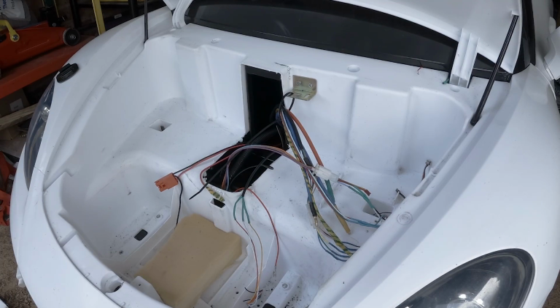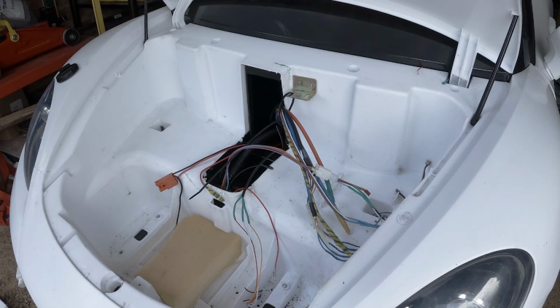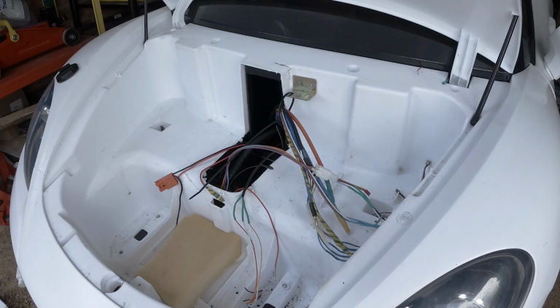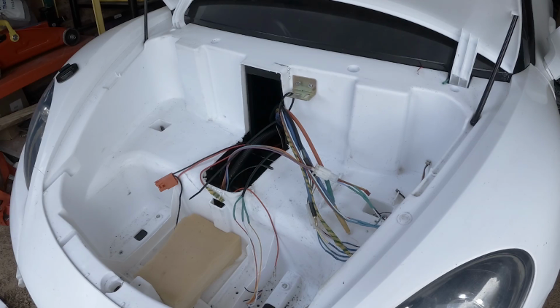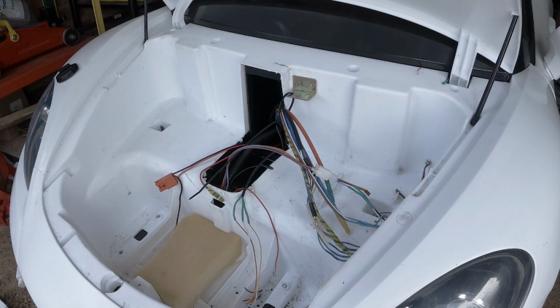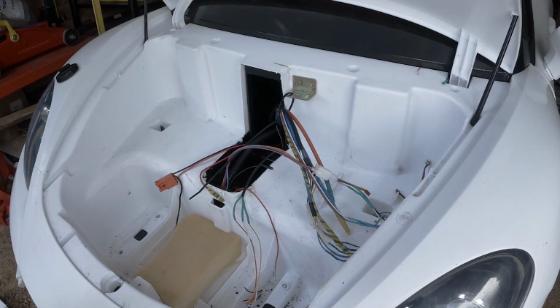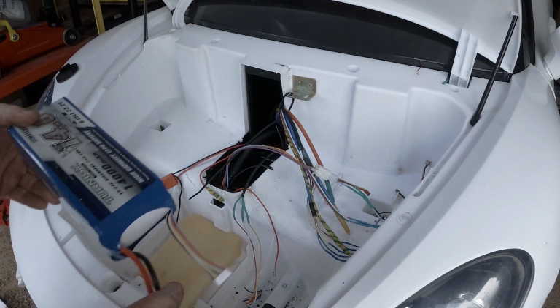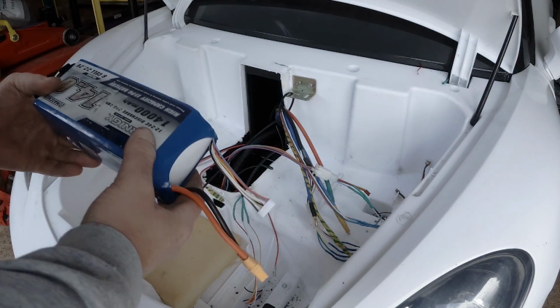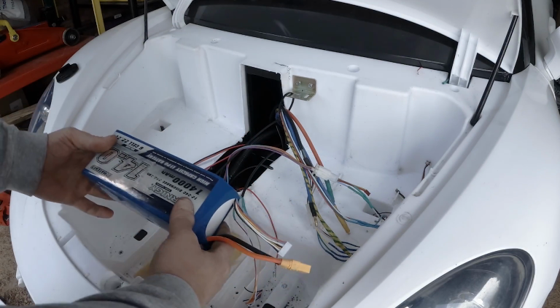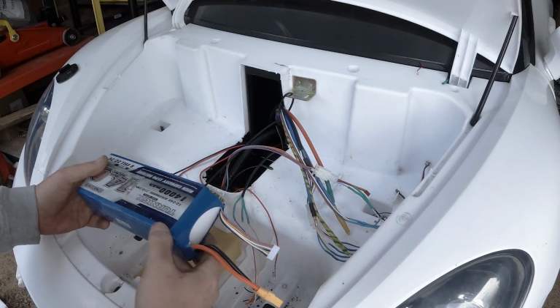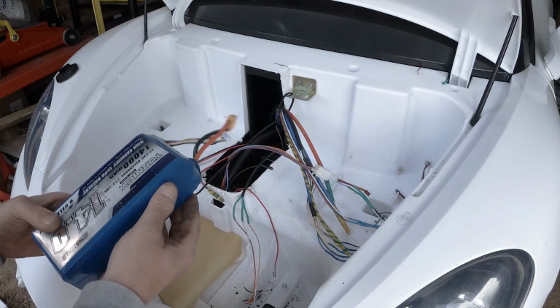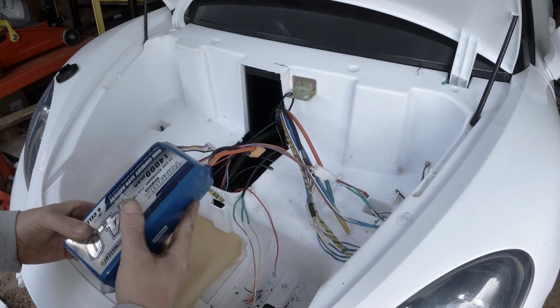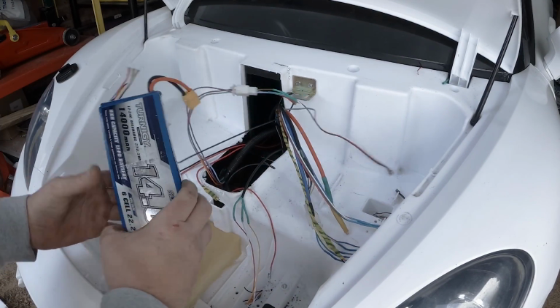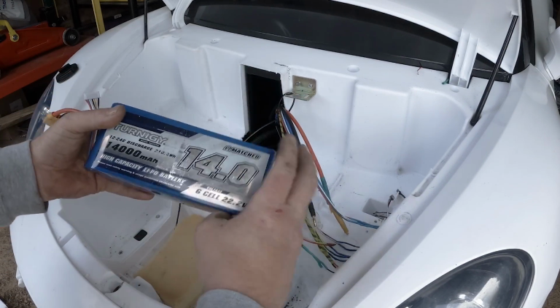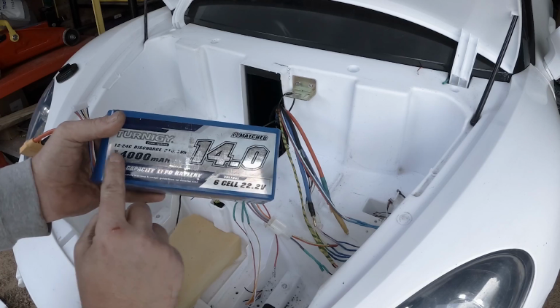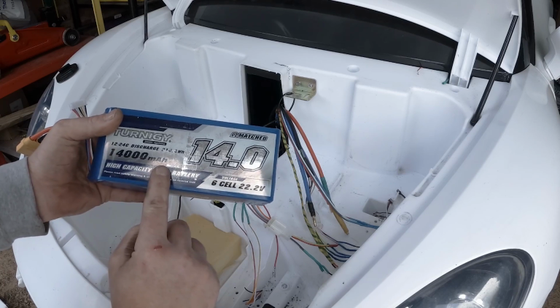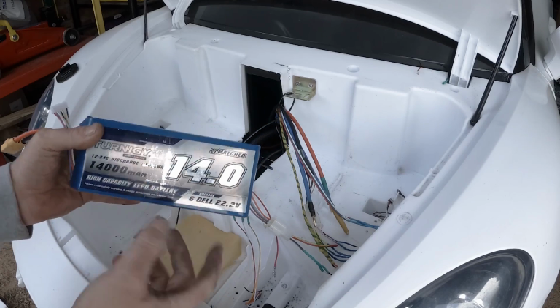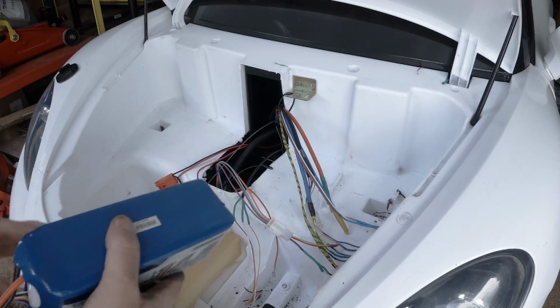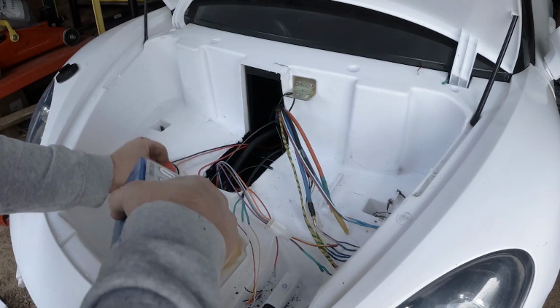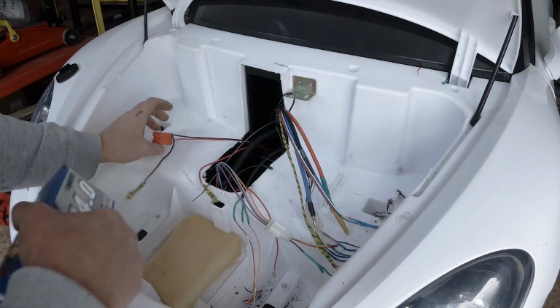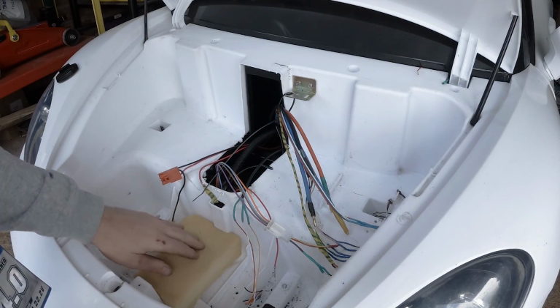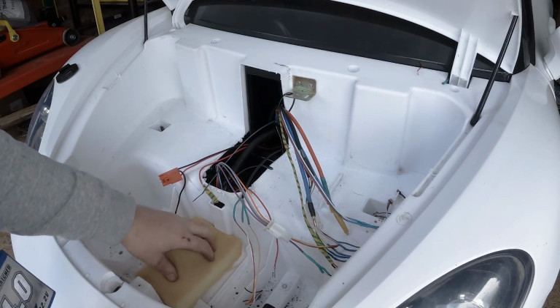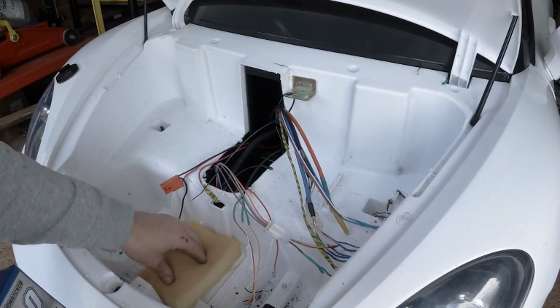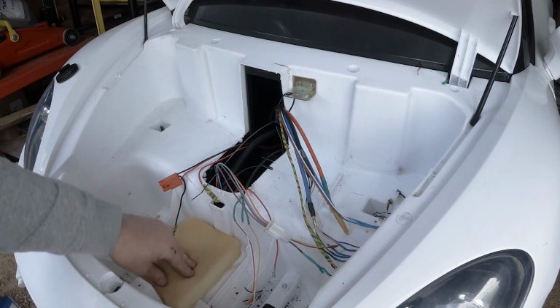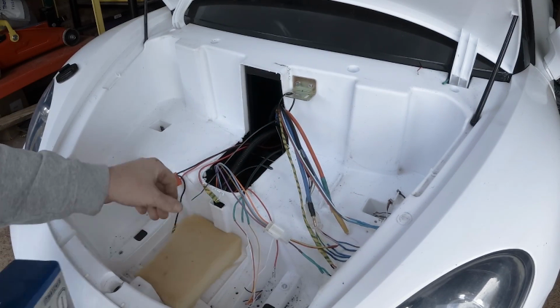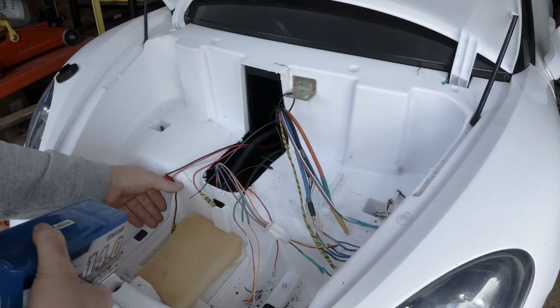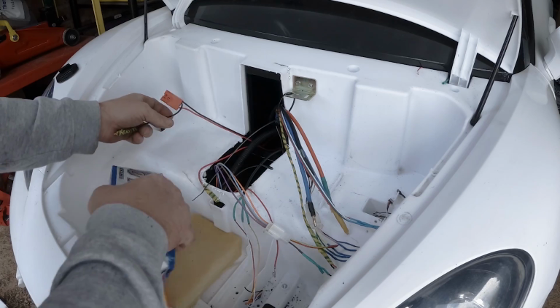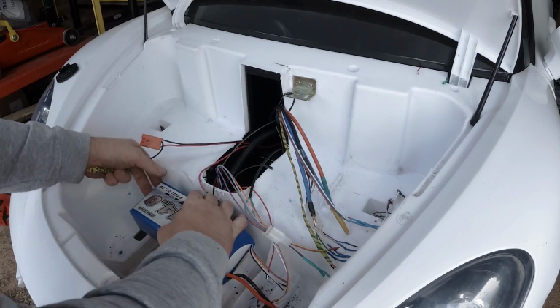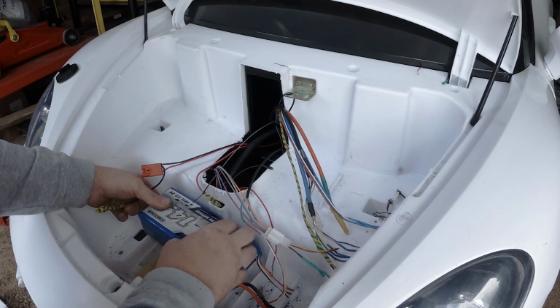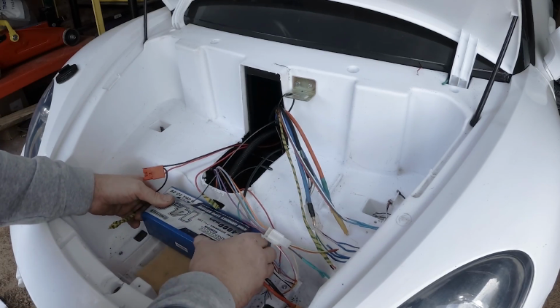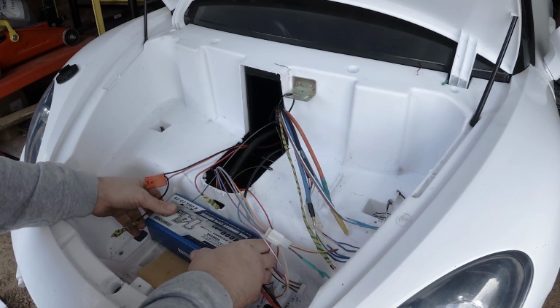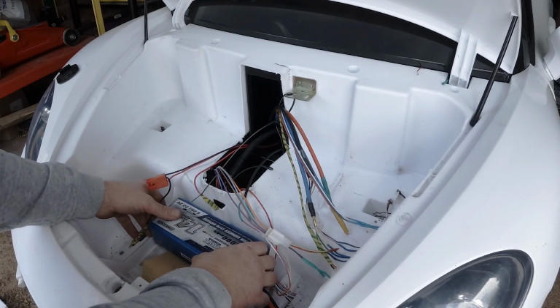First thing to do is install the batteries. Today I am going to use three 6S batteries, 14mAh each. I put some foam here so they don't vibrate.